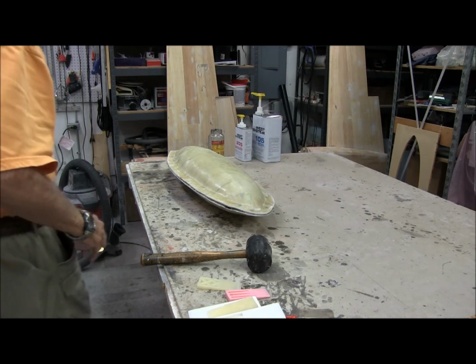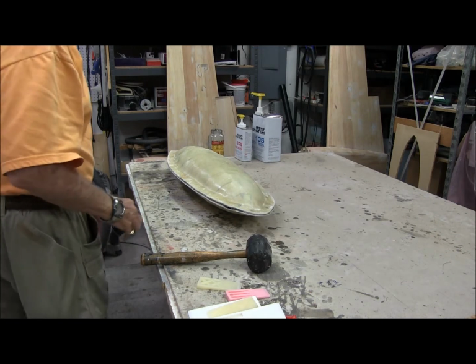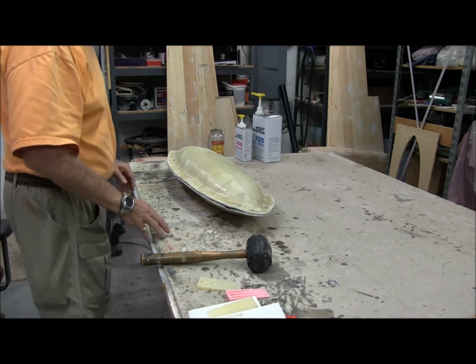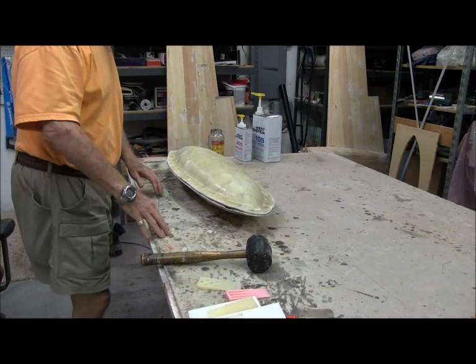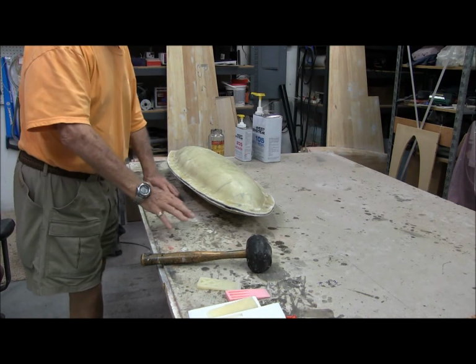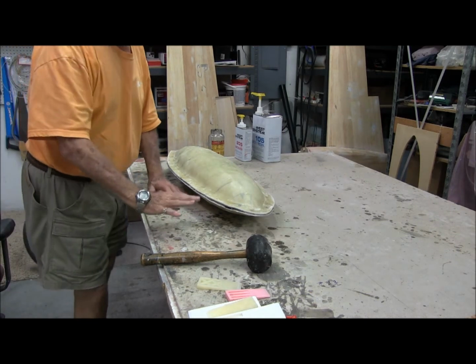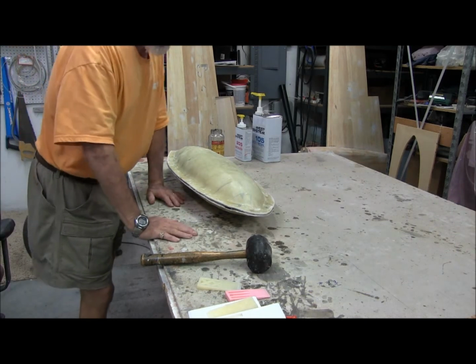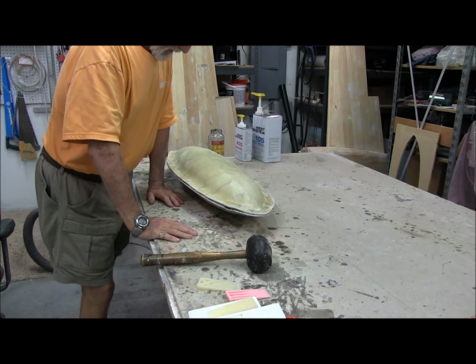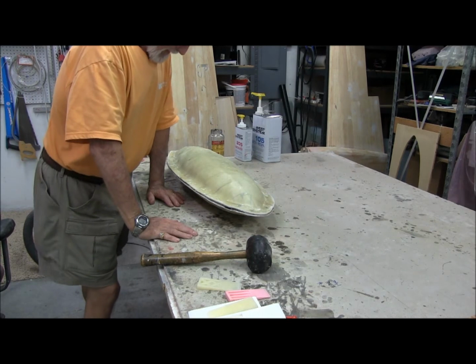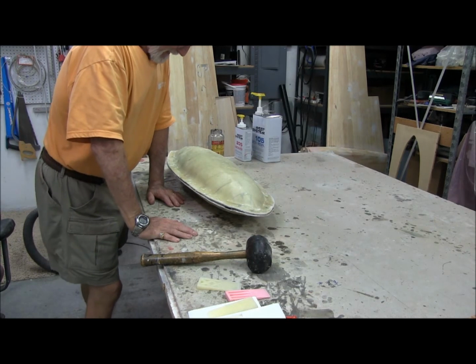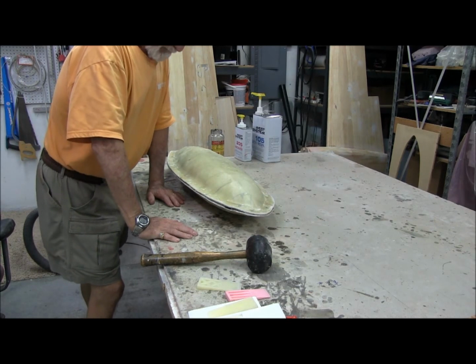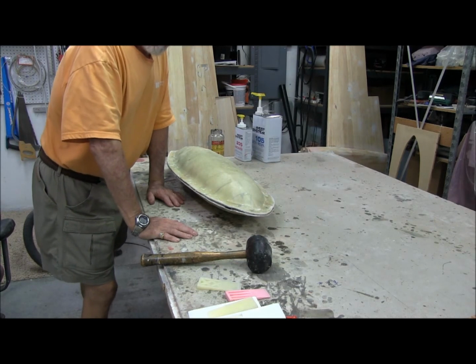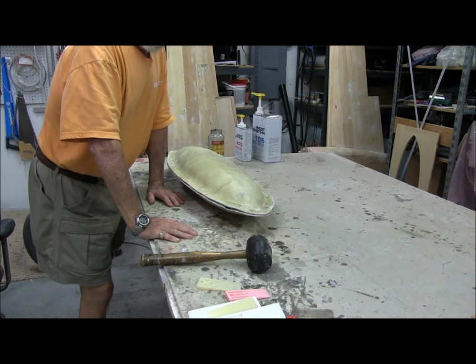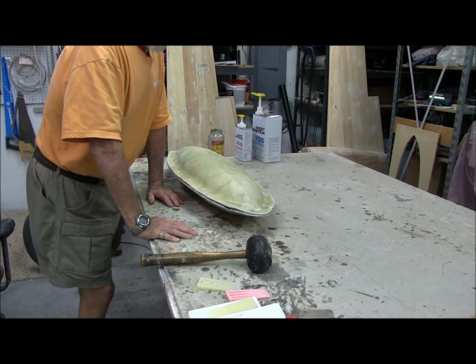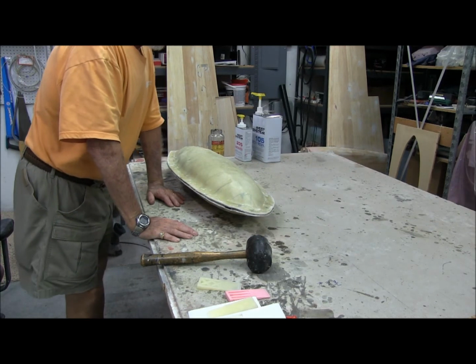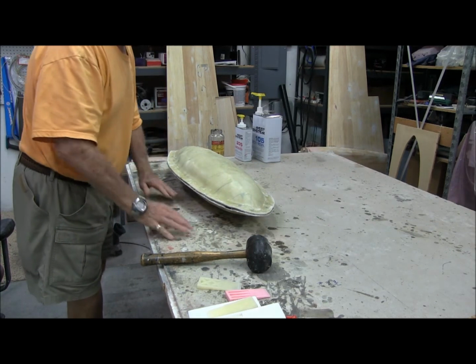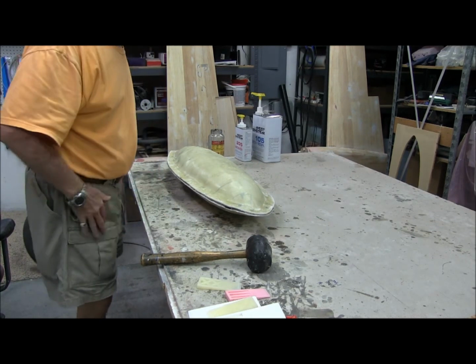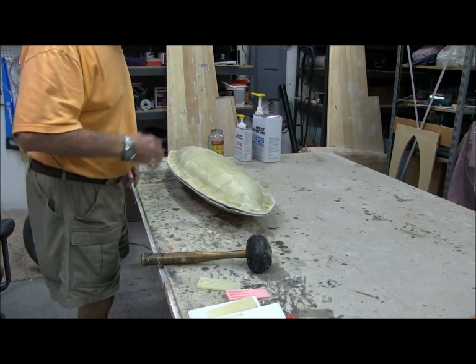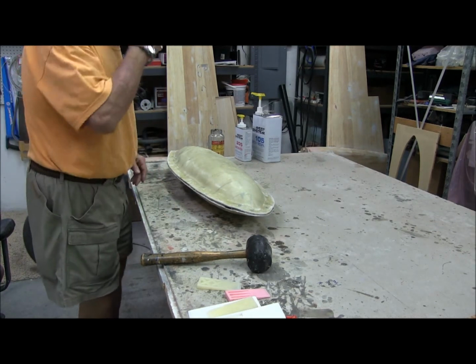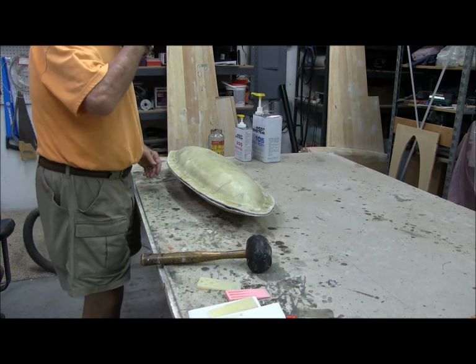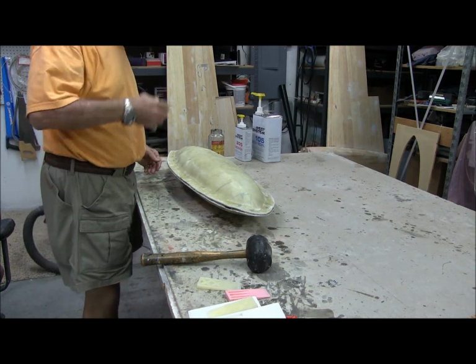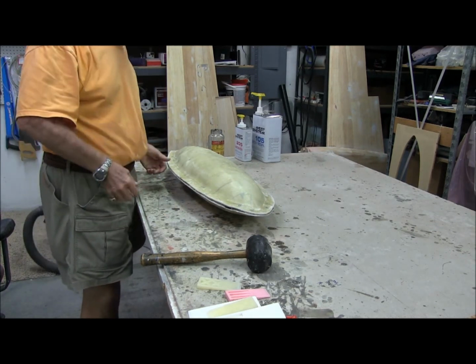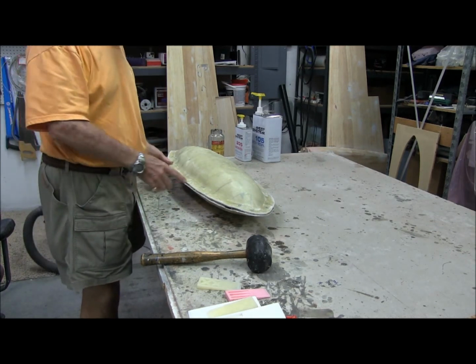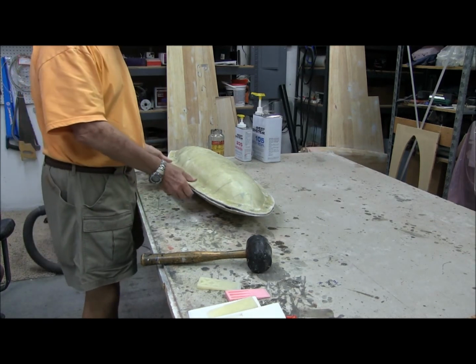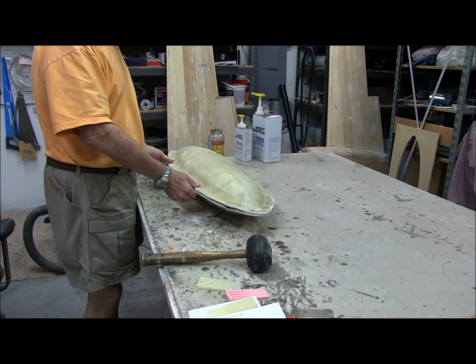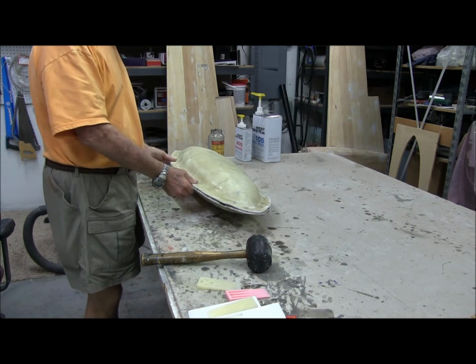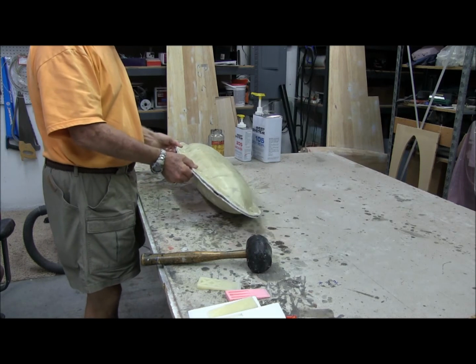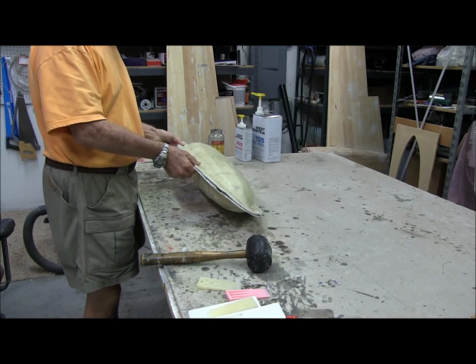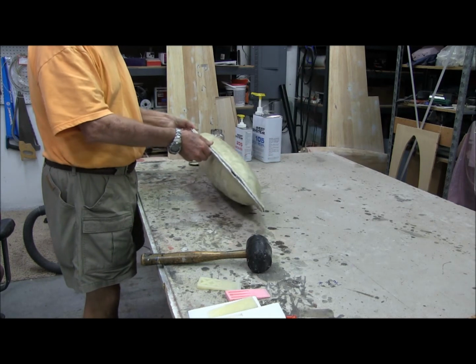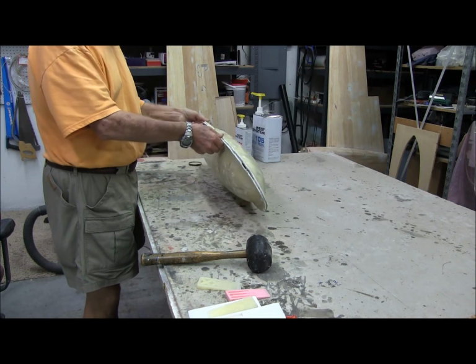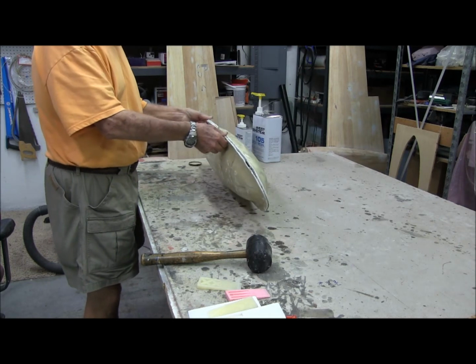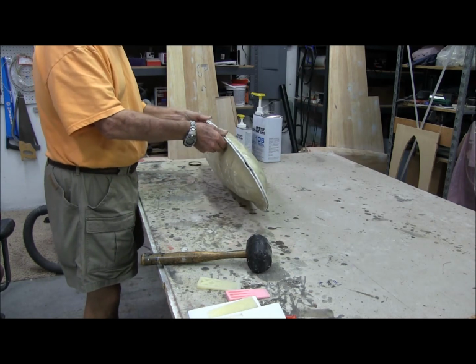Hi guys, welcome back to the shop. Part two of the Cessna 310 U3B tip tank mold.